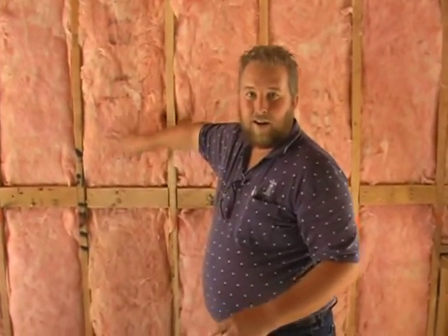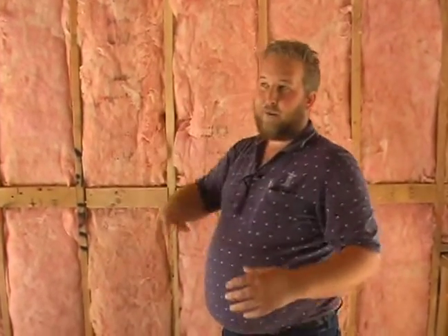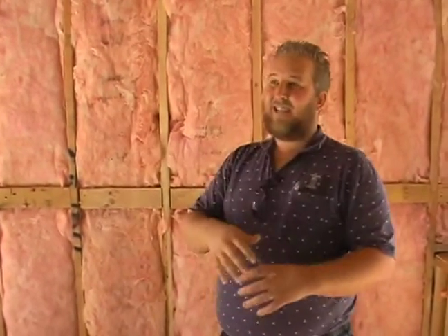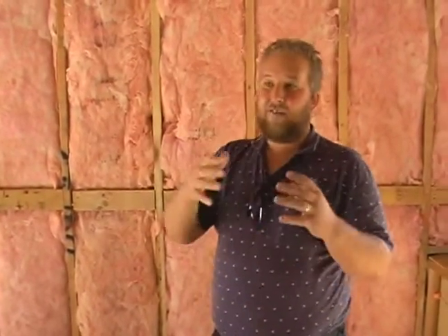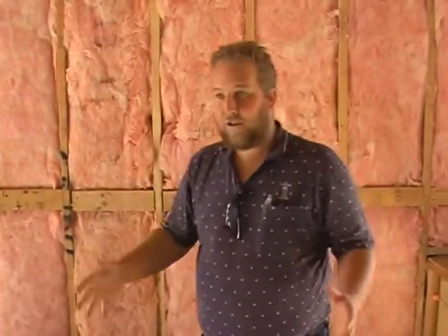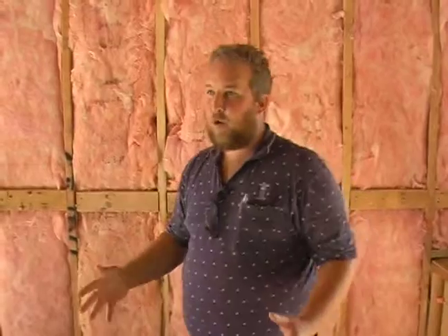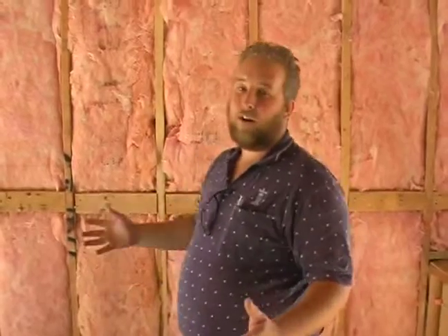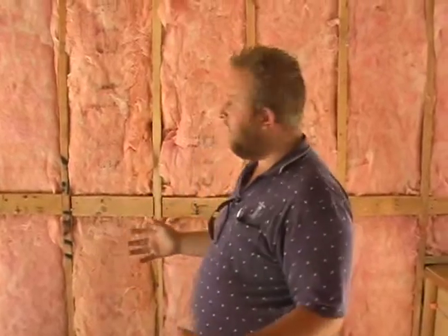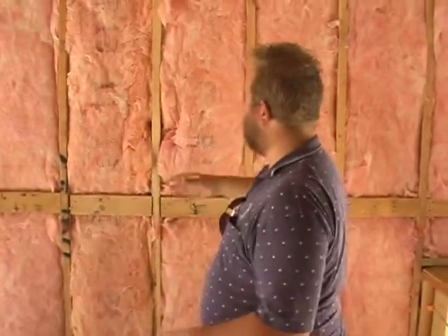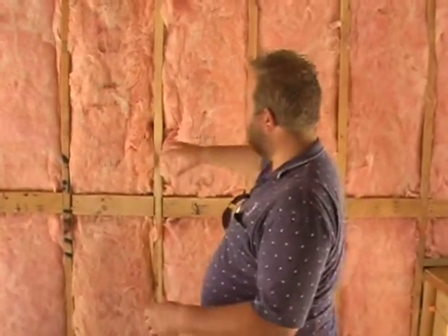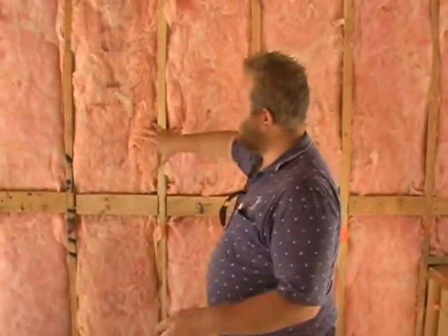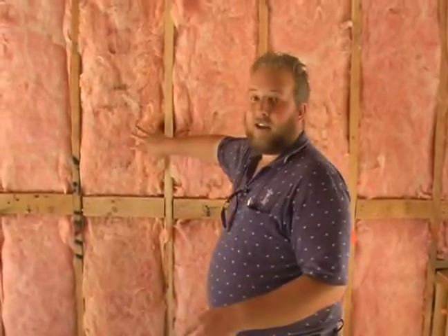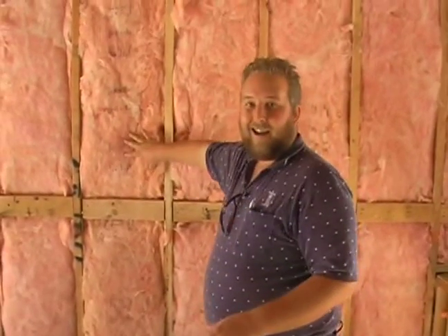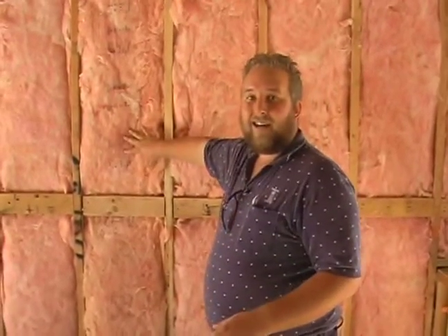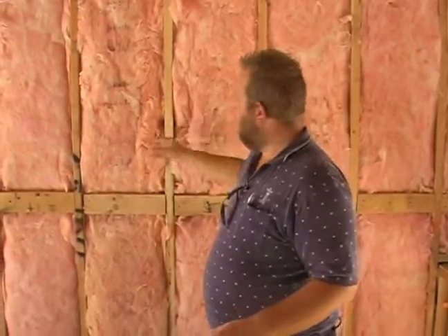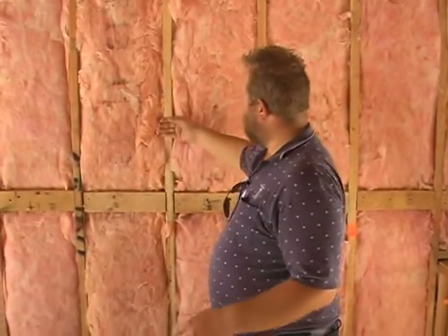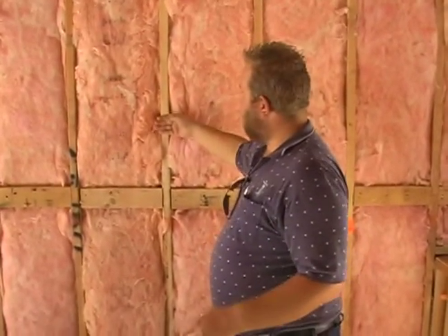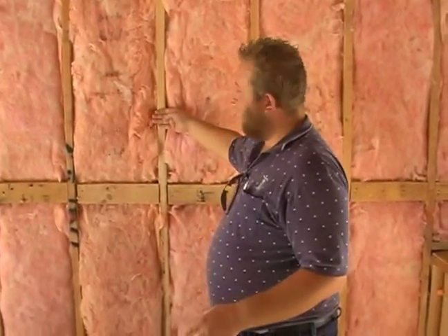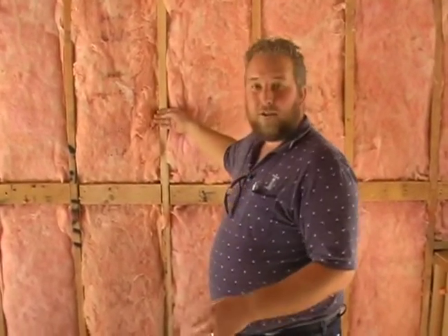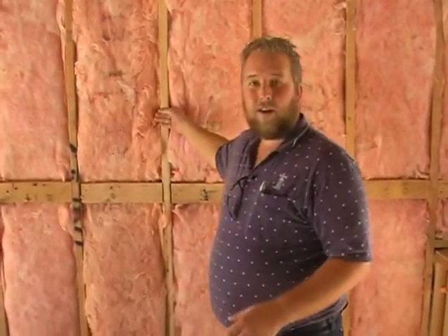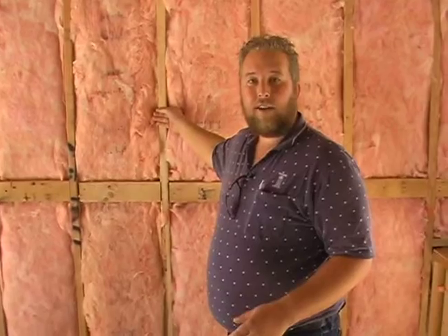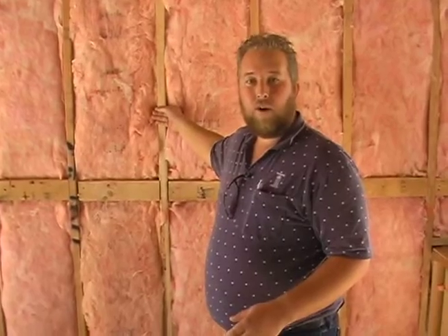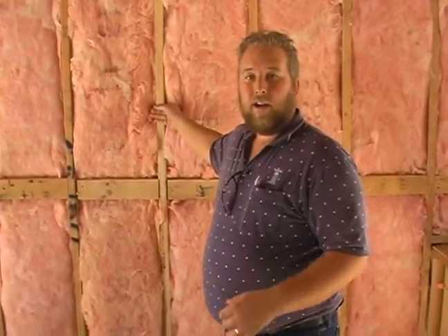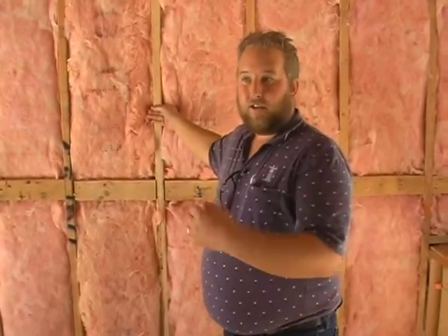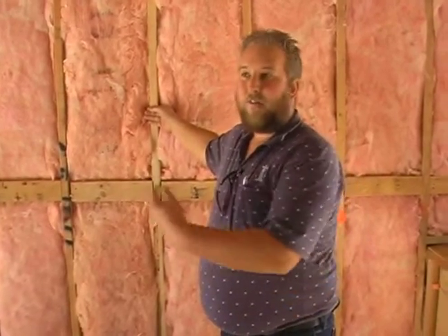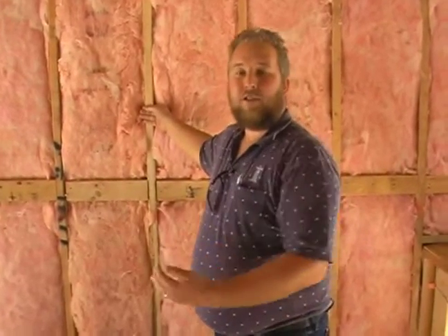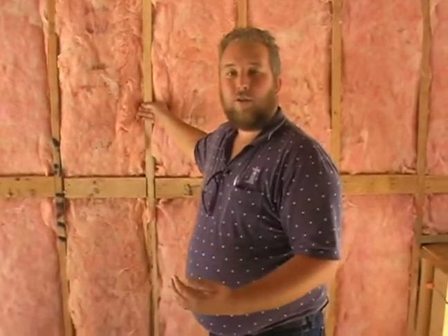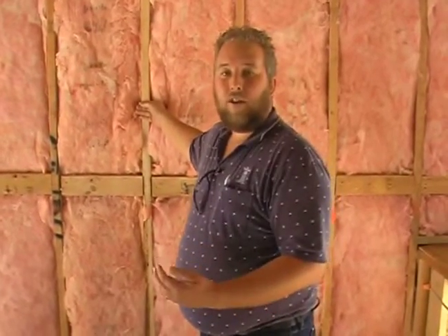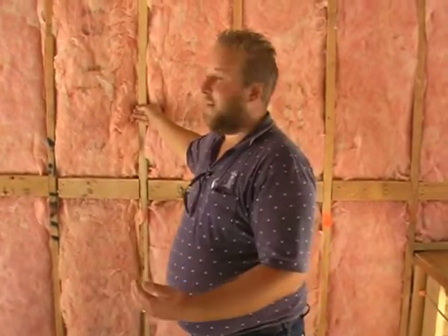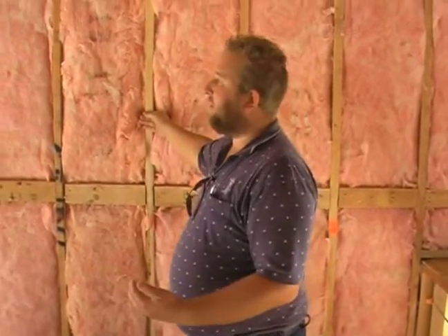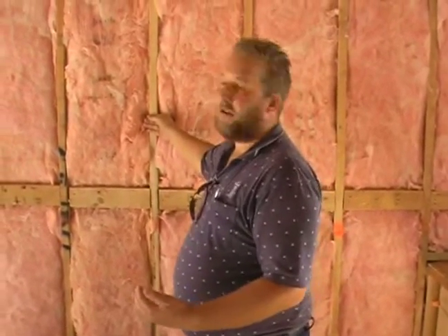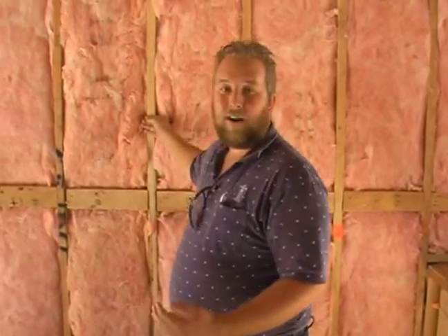A lot of people would say they have an R13 wall. Well, no you don't. You've actually got a lot less because you have to take into account that your wood is 25% of your wall and it has a much lesser R-value.